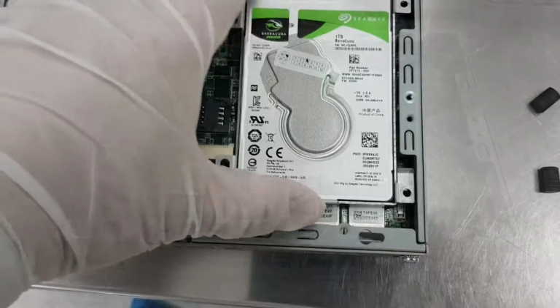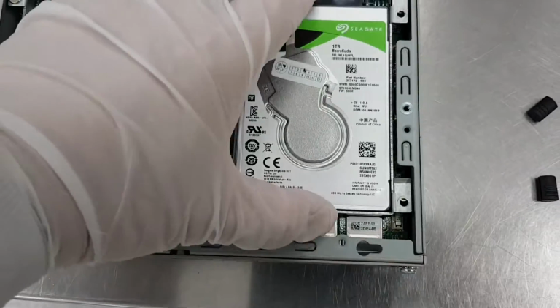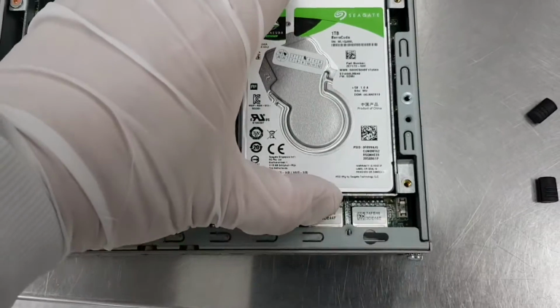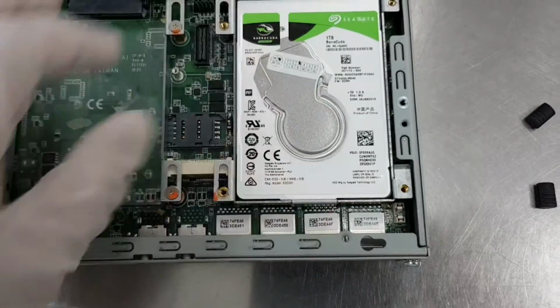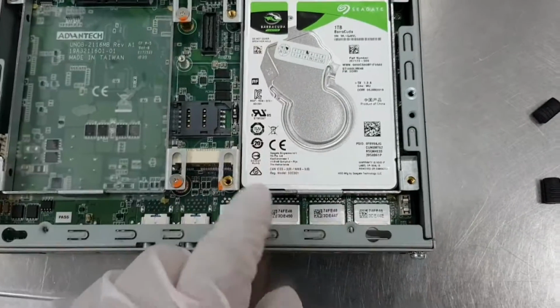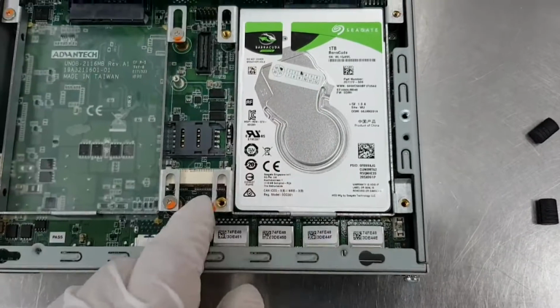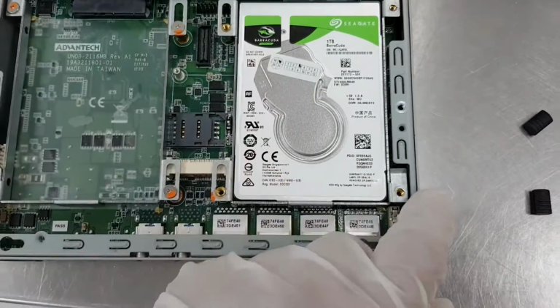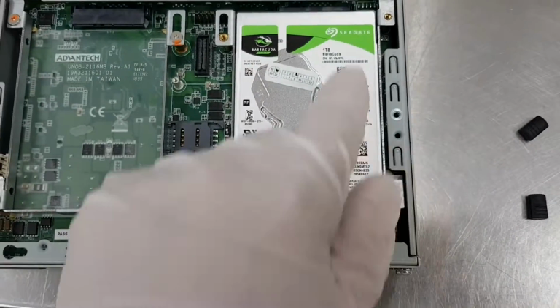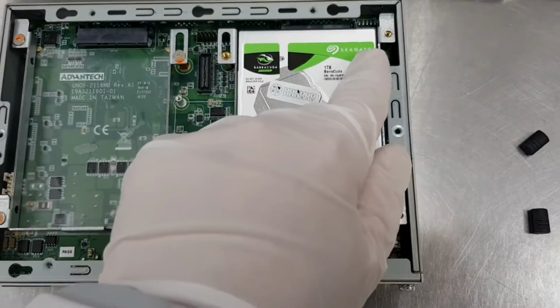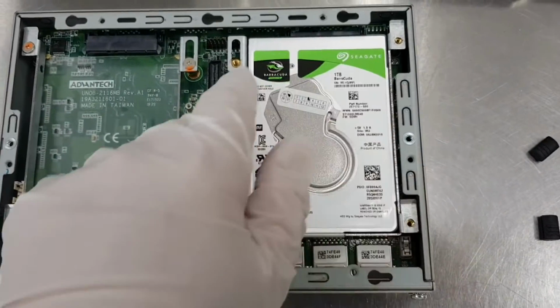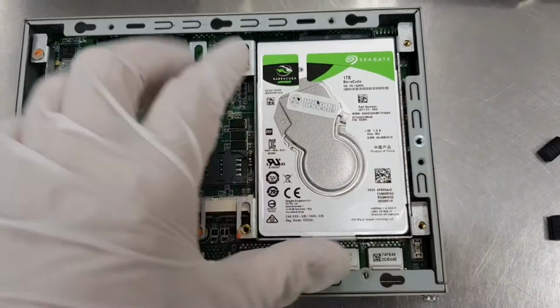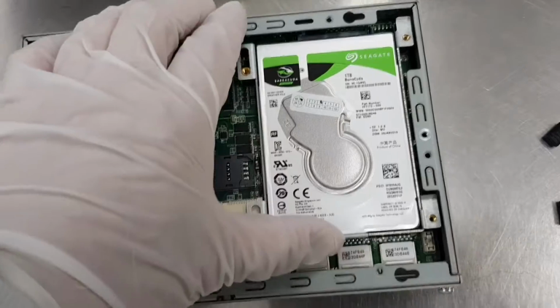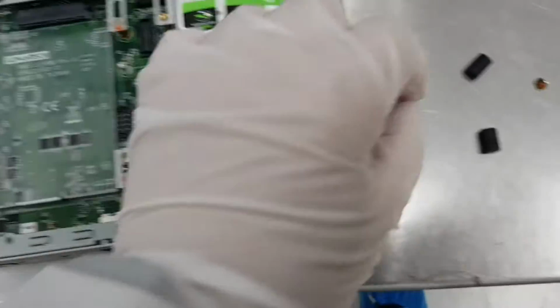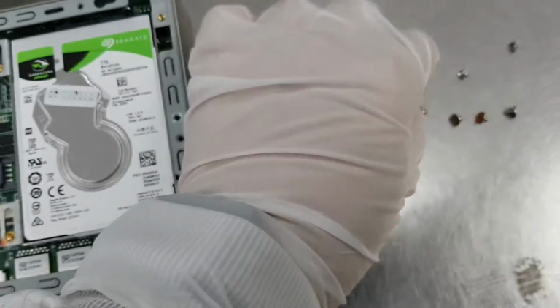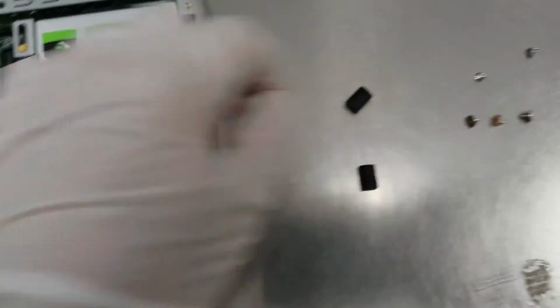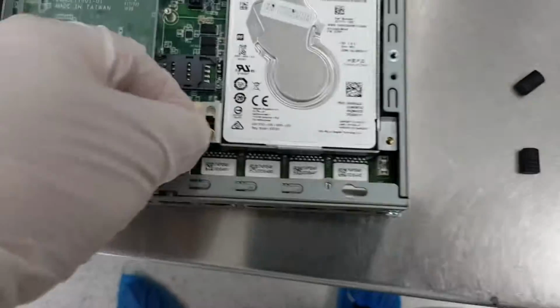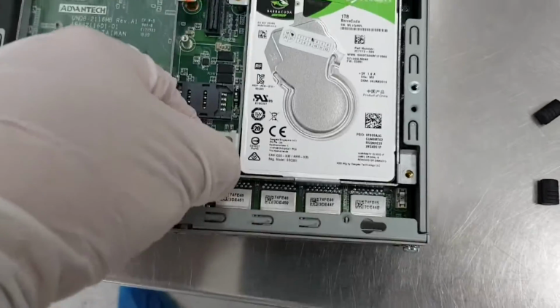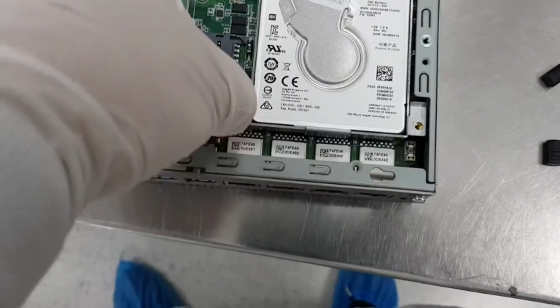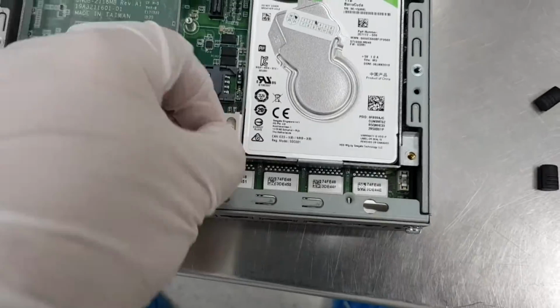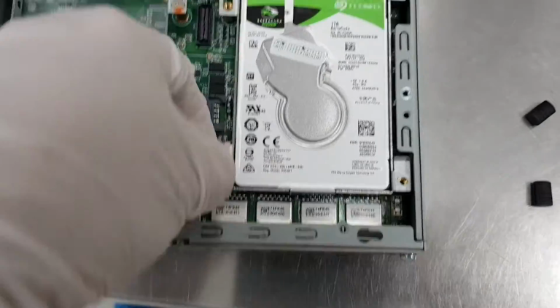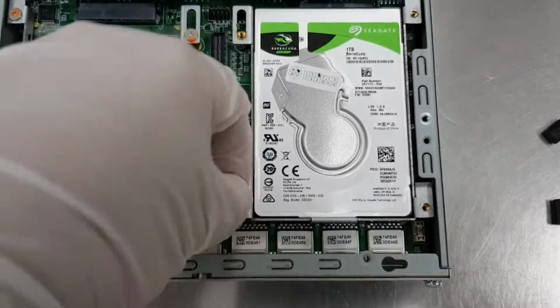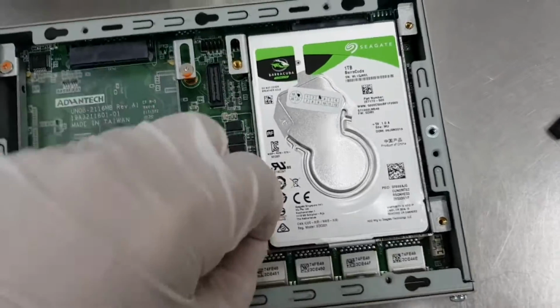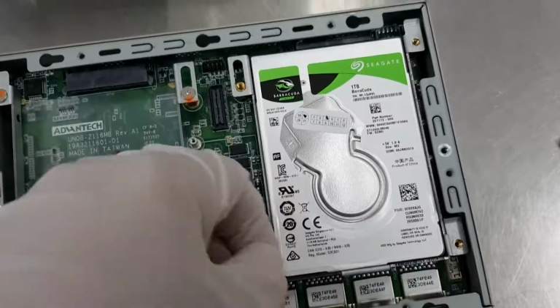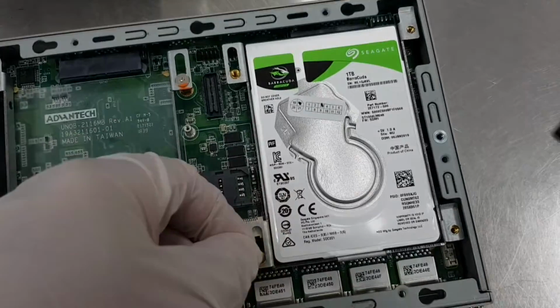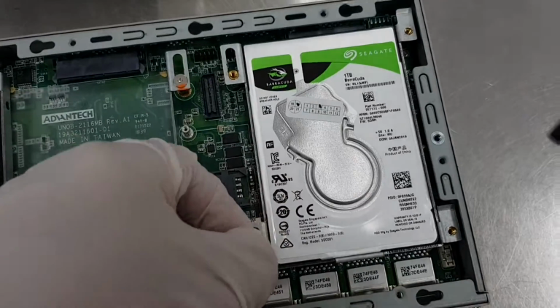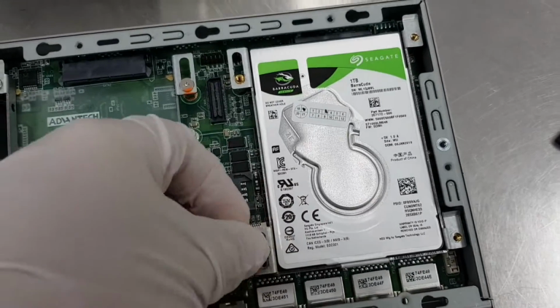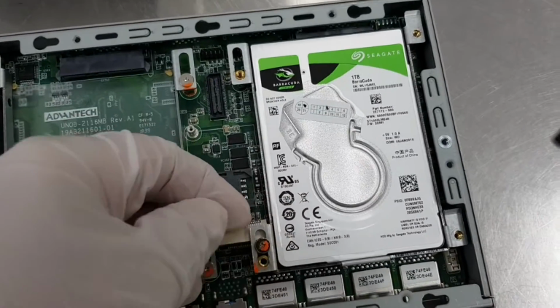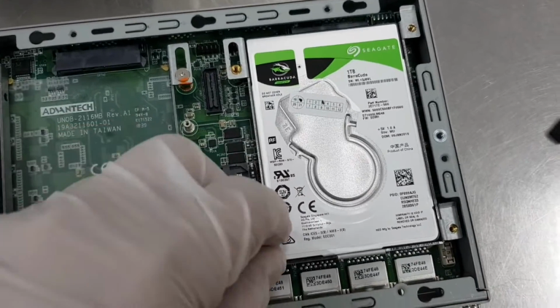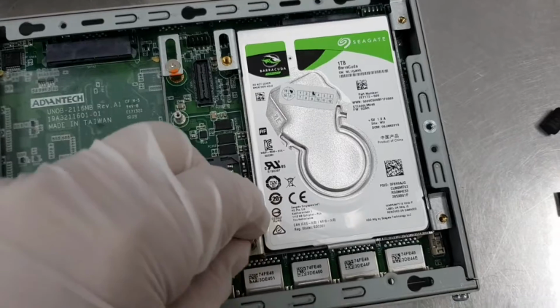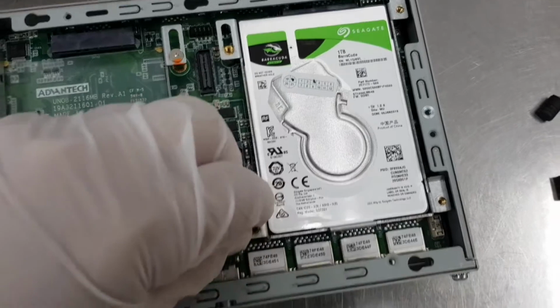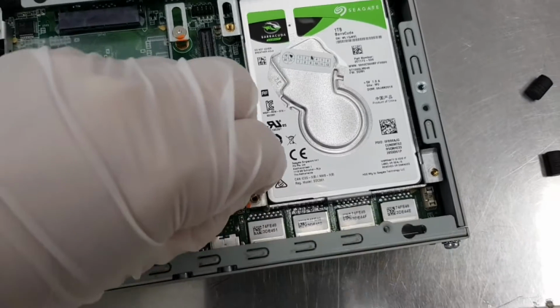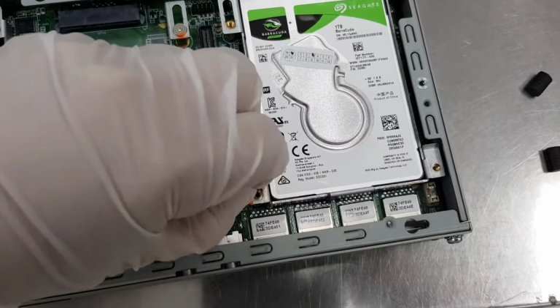When putting back the hard disk or installing a new hard disk, slide it up and make sure it fits on its connecting sockets, then put in the 4 screws to secure the hard disk.